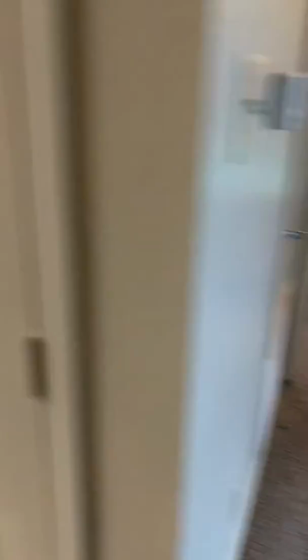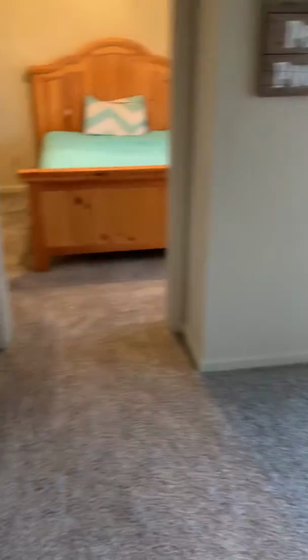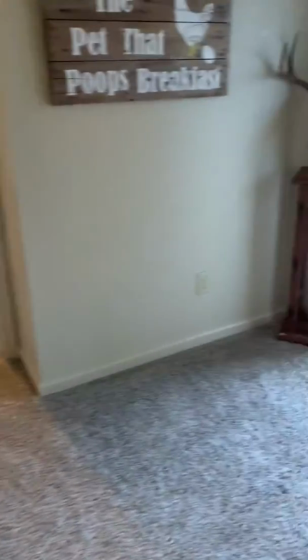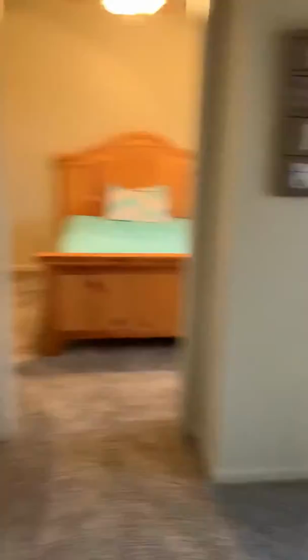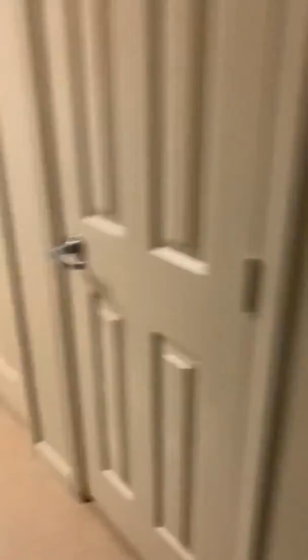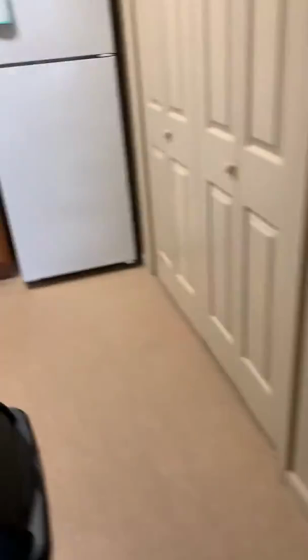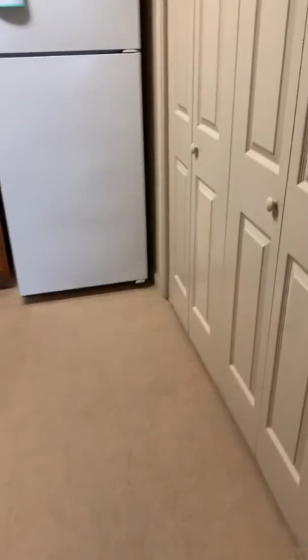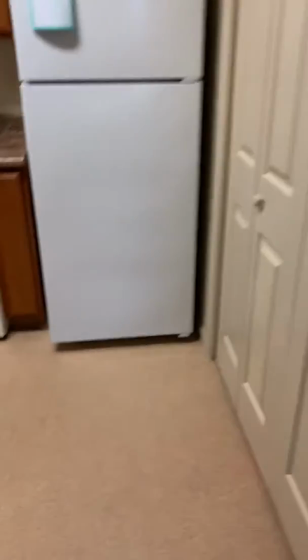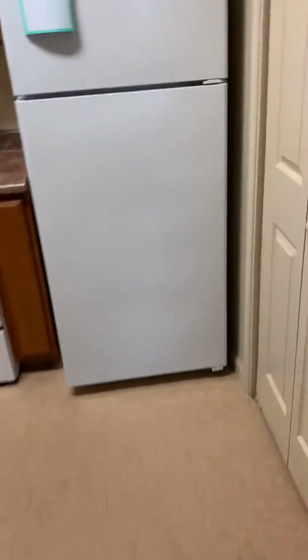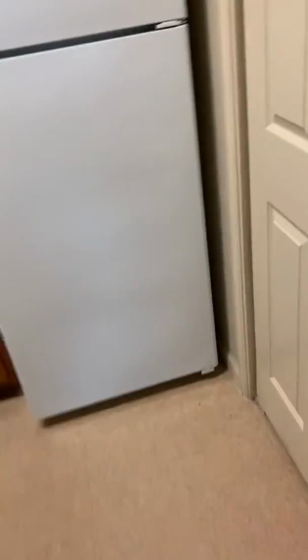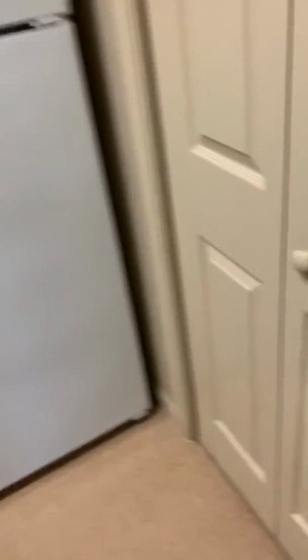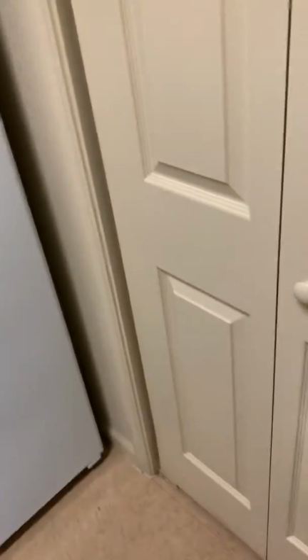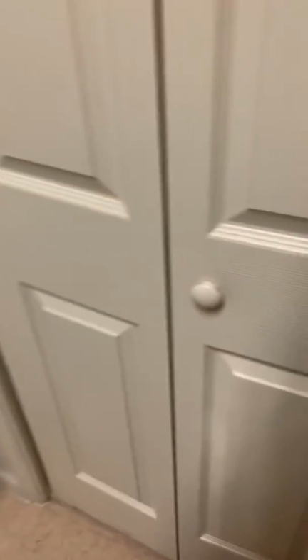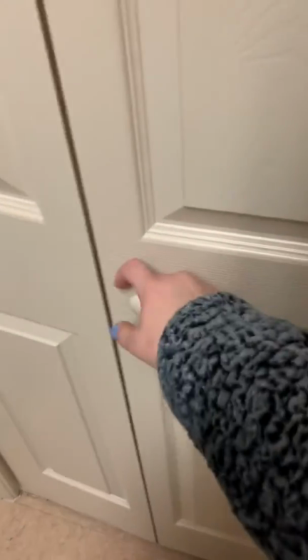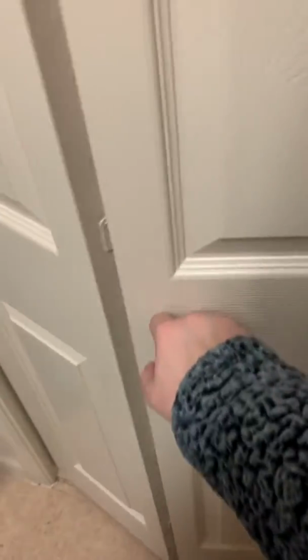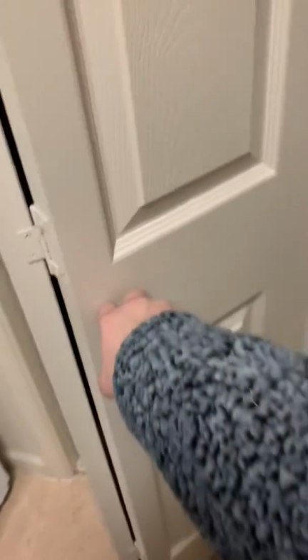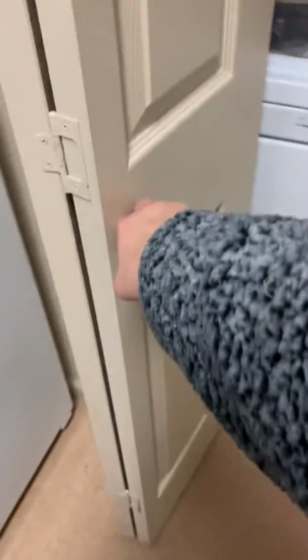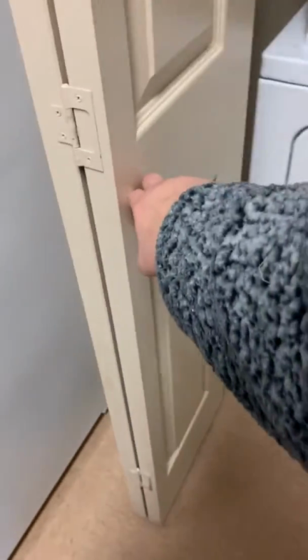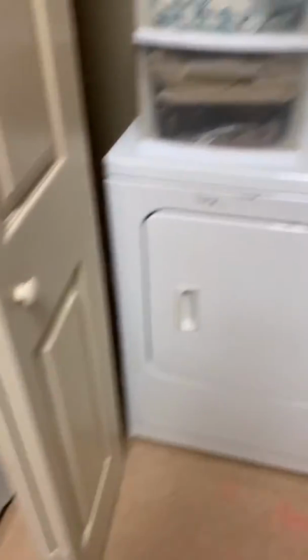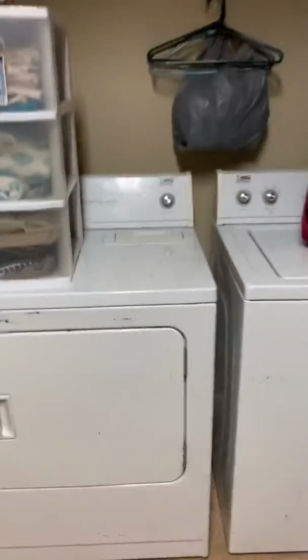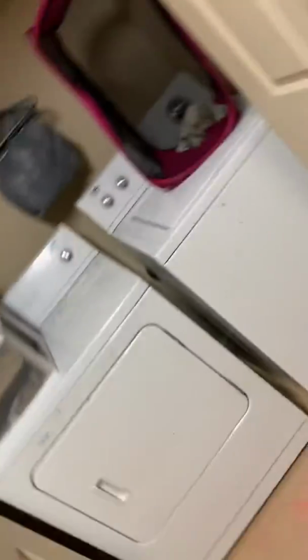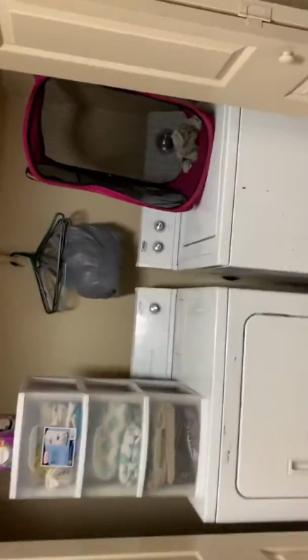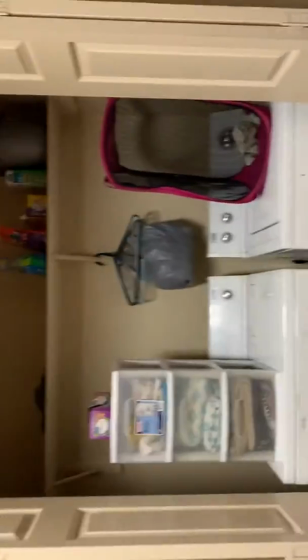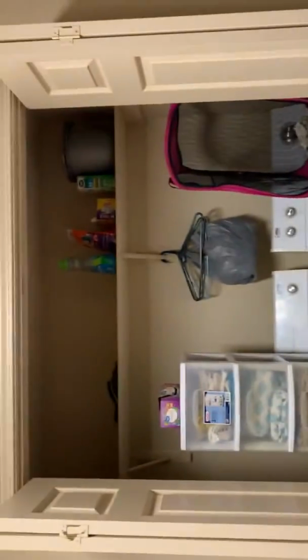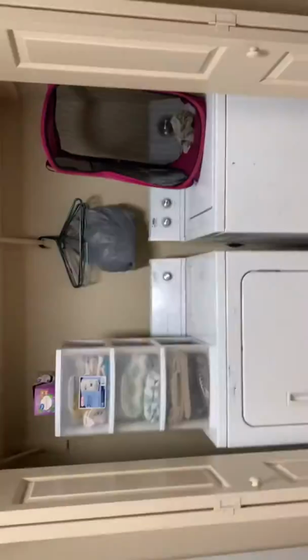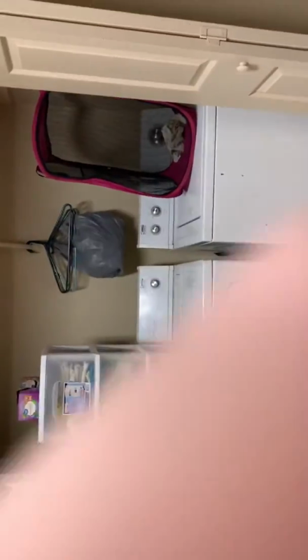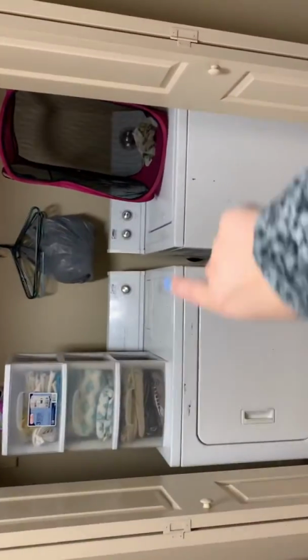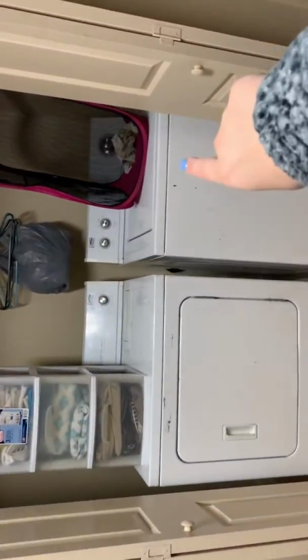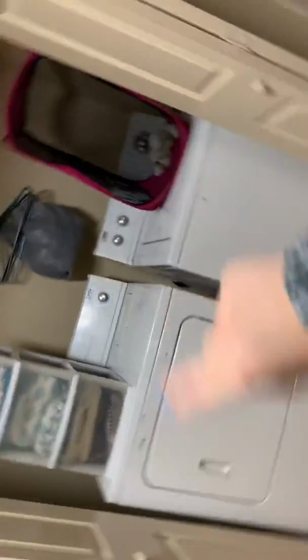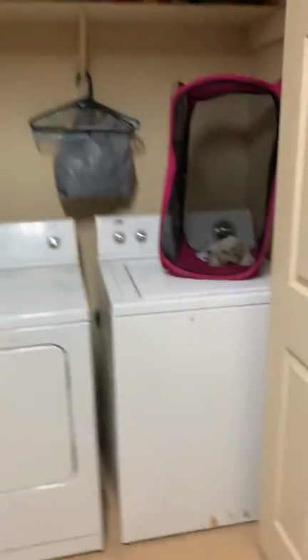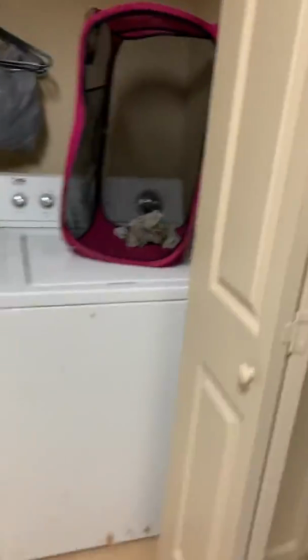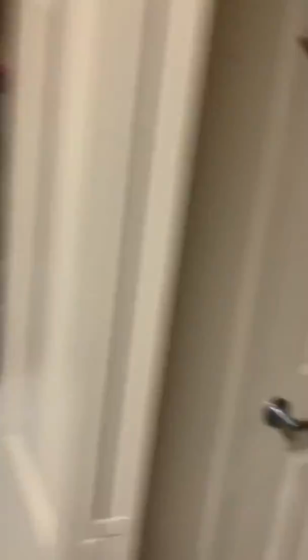I forgot to show this part. It's kind of a mess right now because I just have to kind of throw things in there. But now I have my washer and dryer, which I love to have.